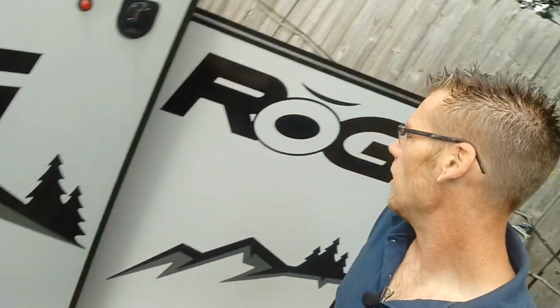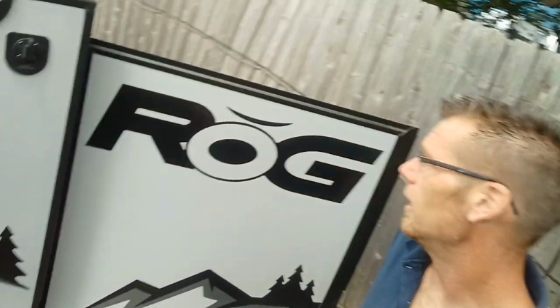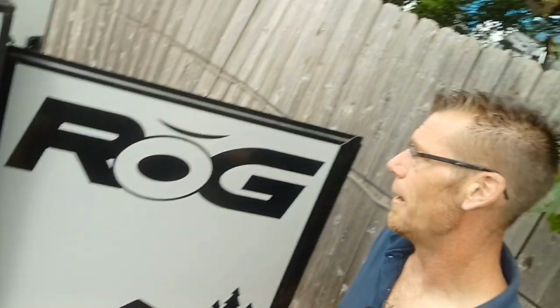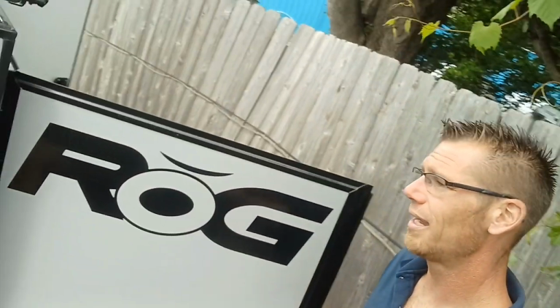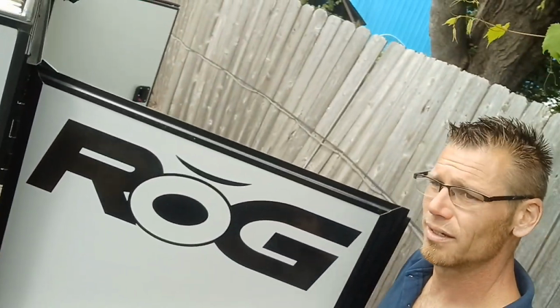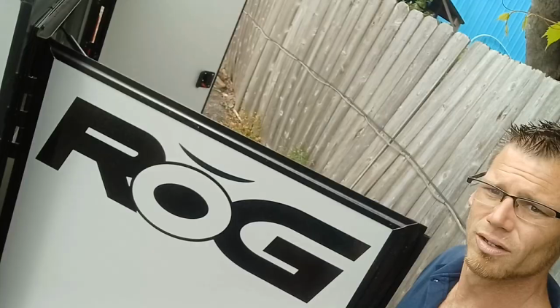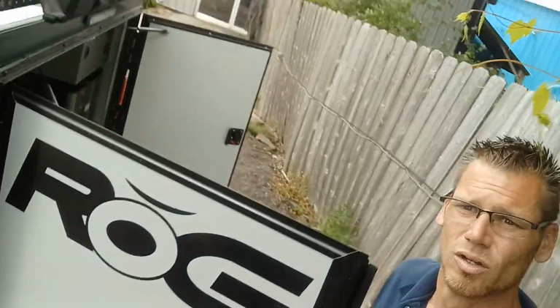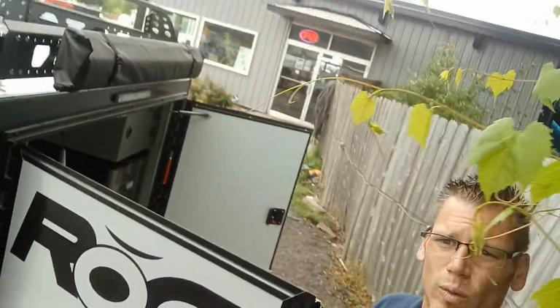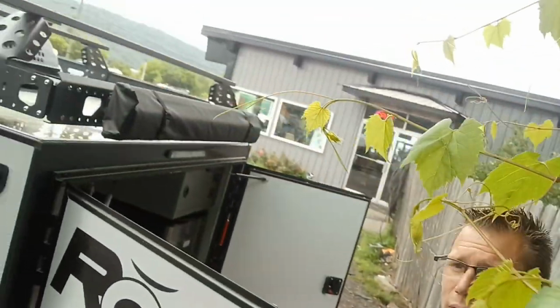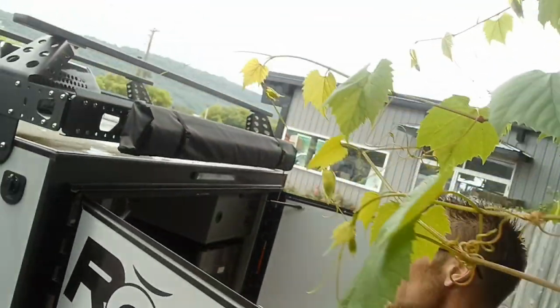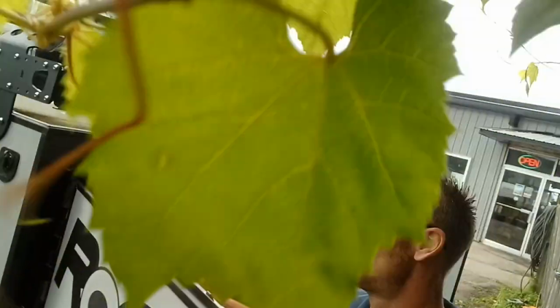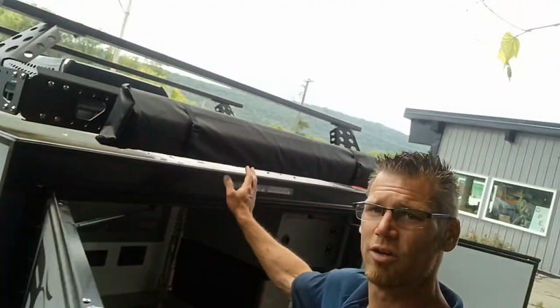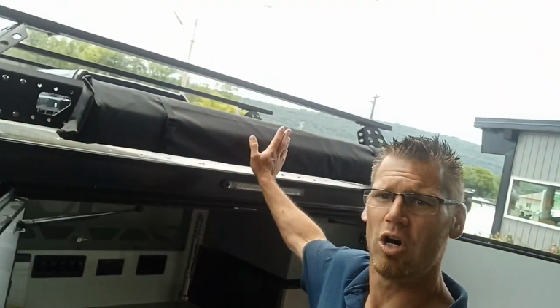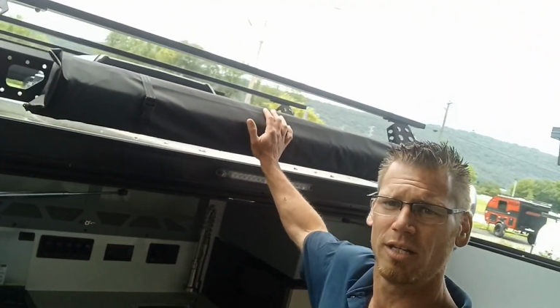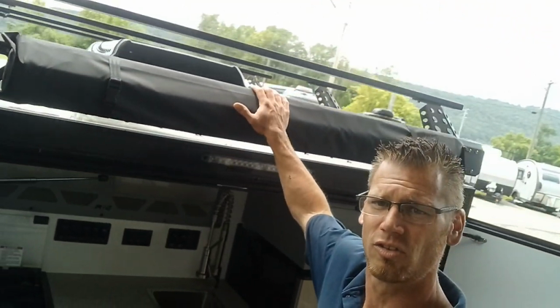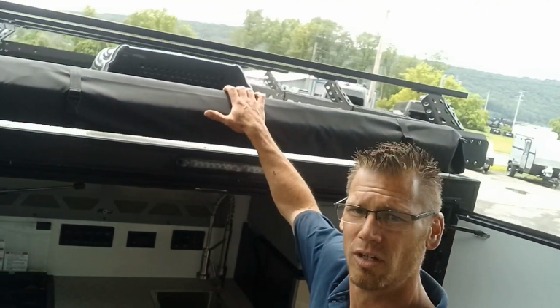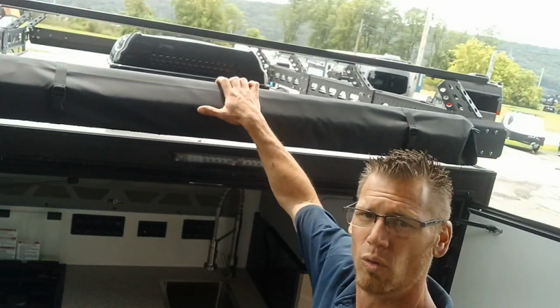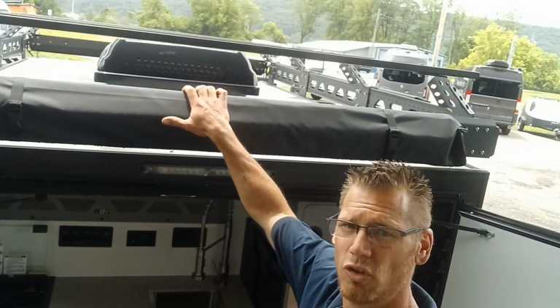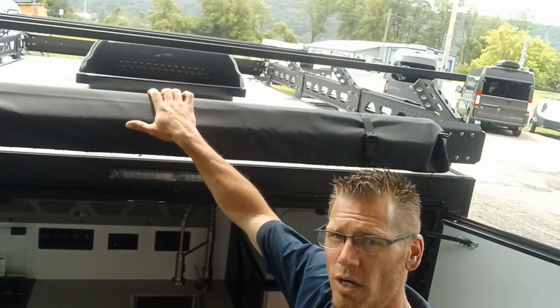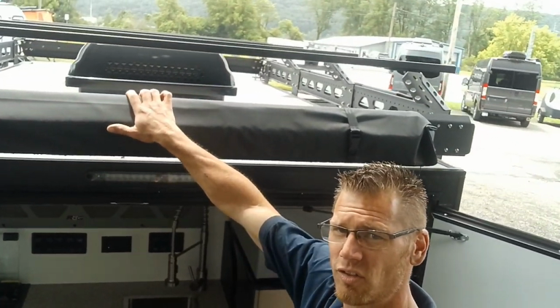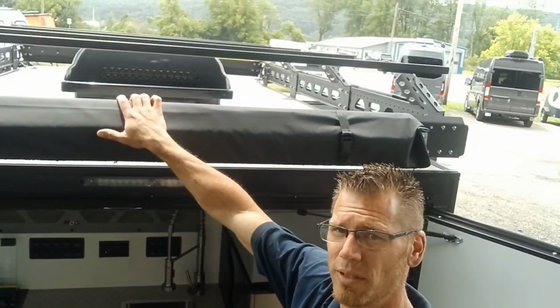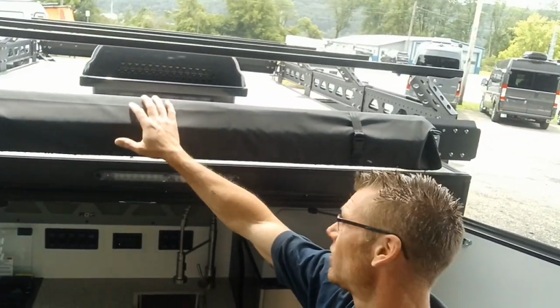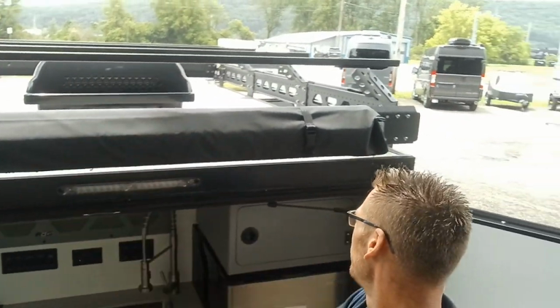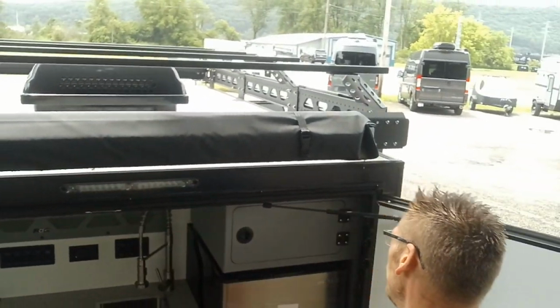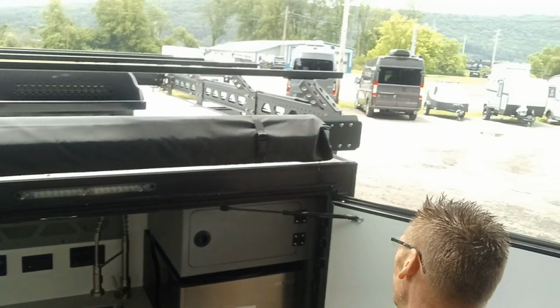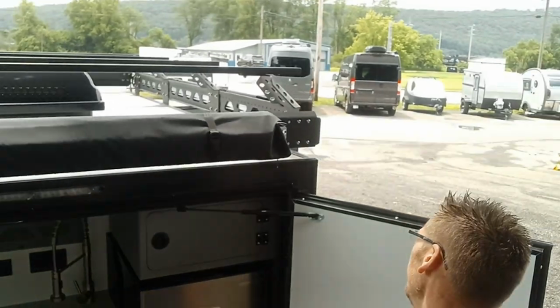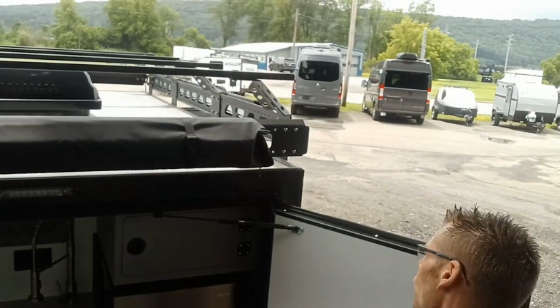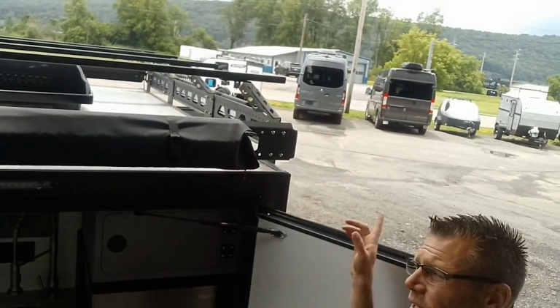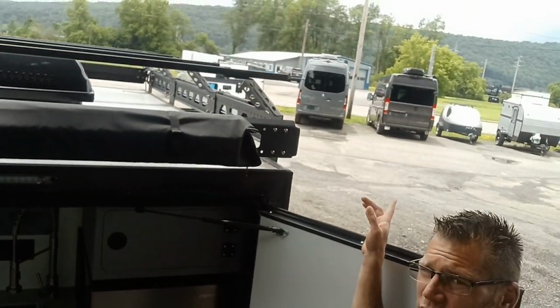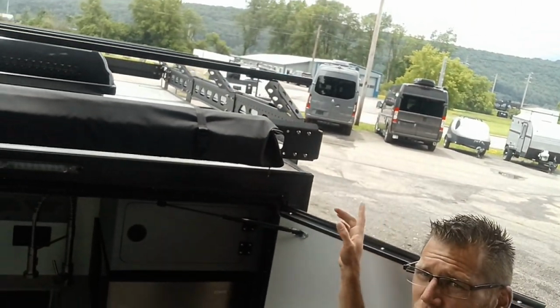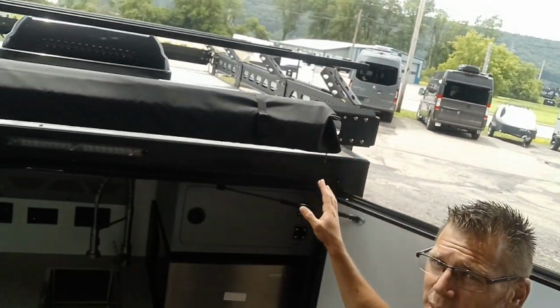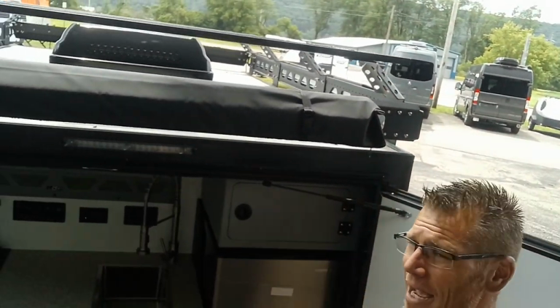In the back we have the standard awnings. Two awnings come with these campers — one on the side and one on the back.